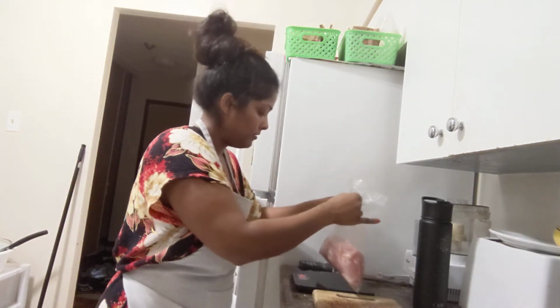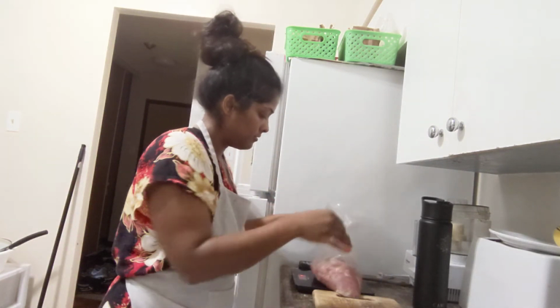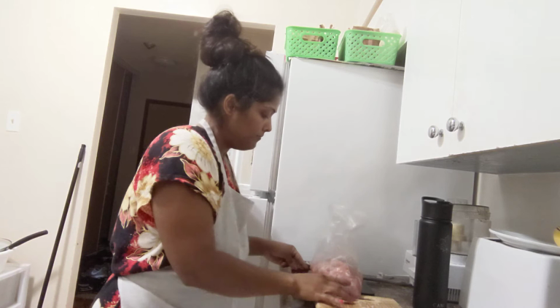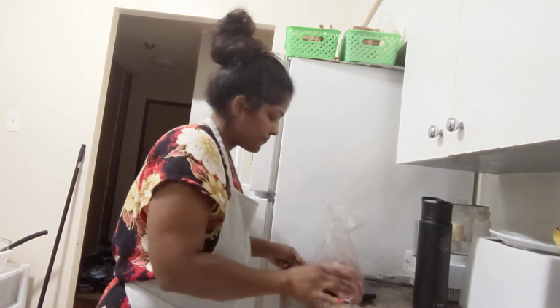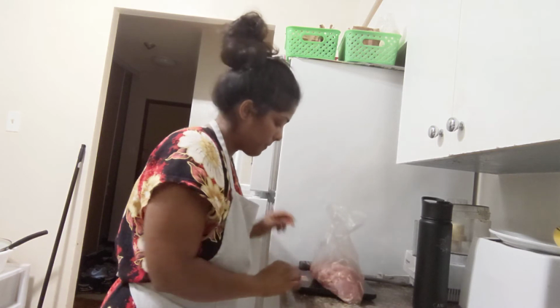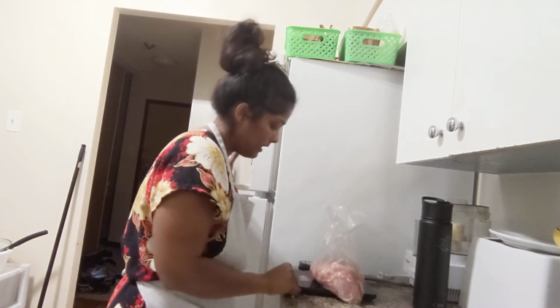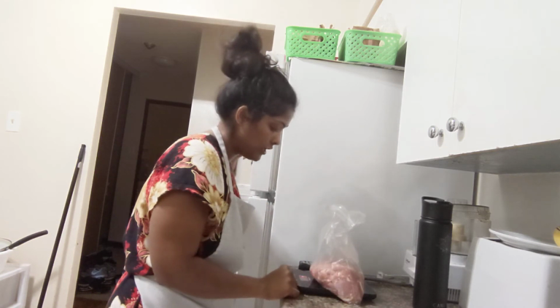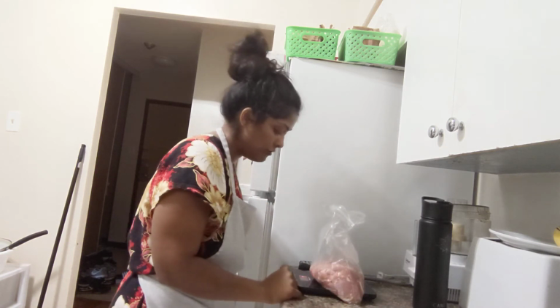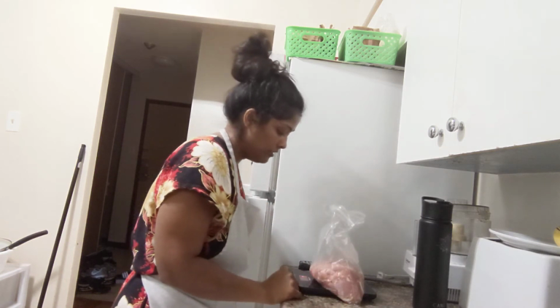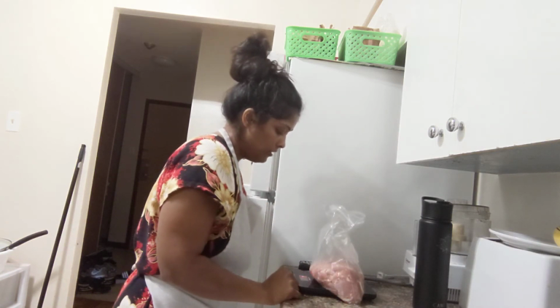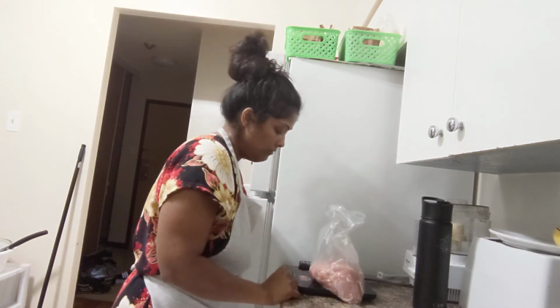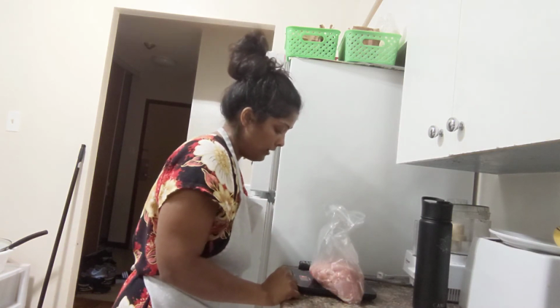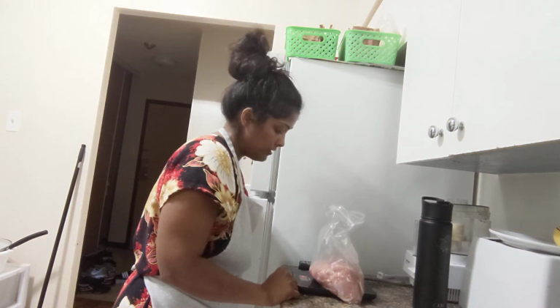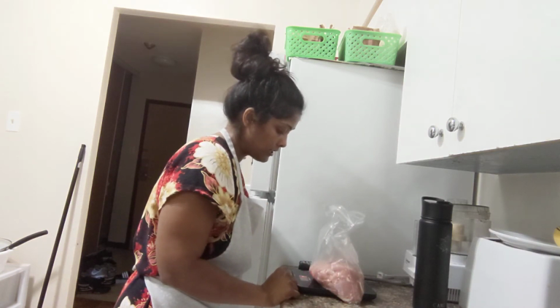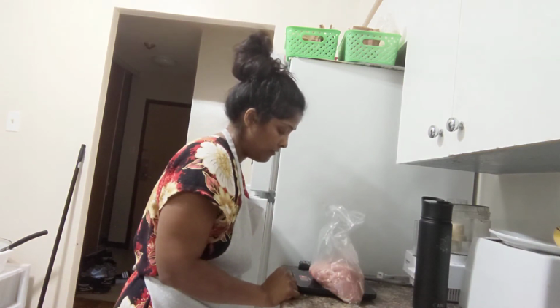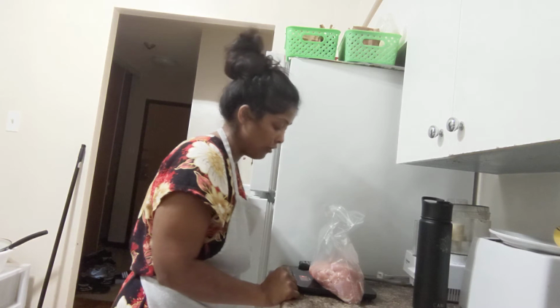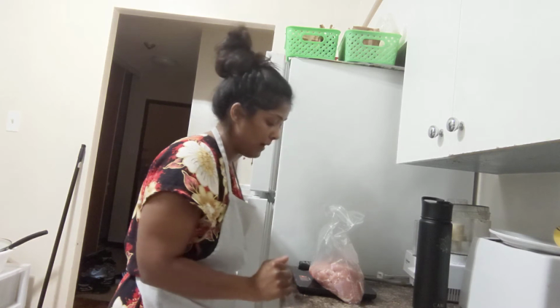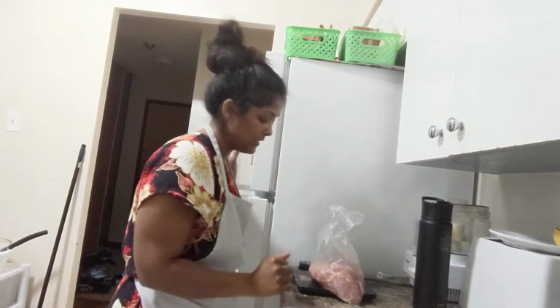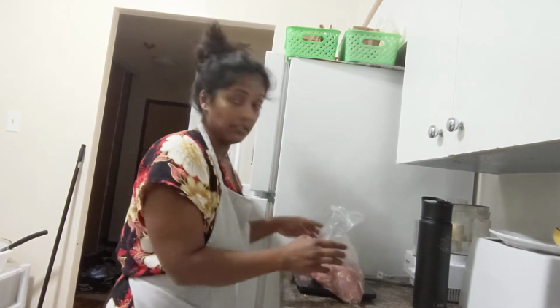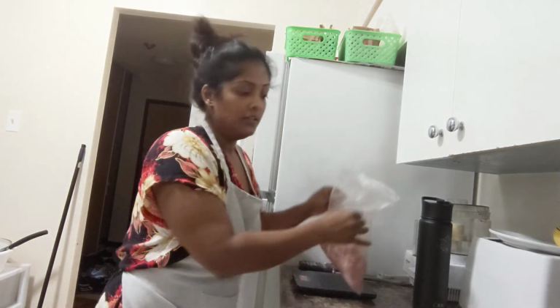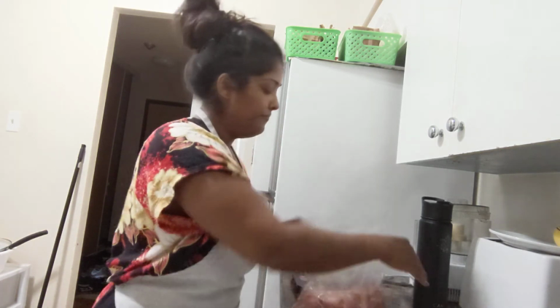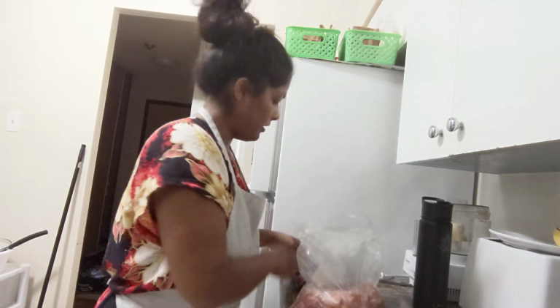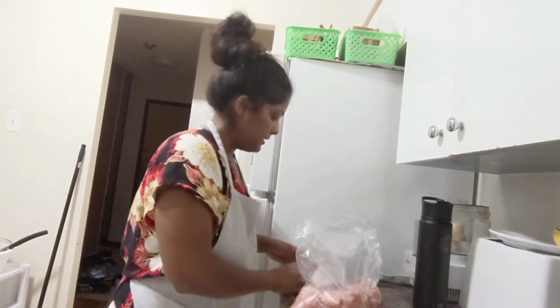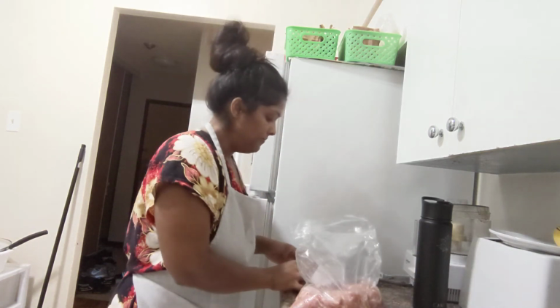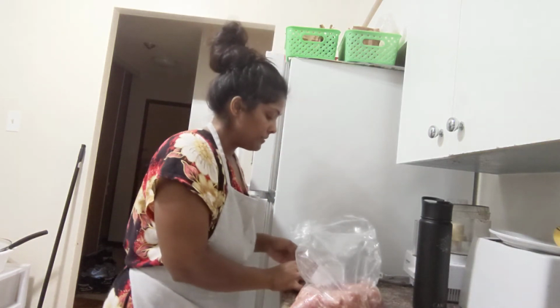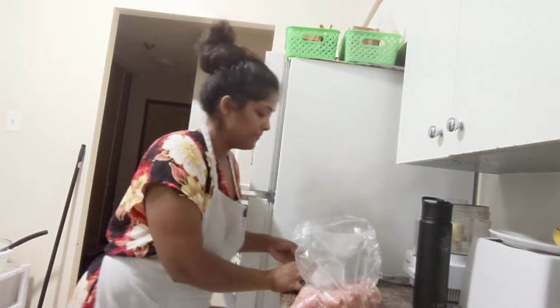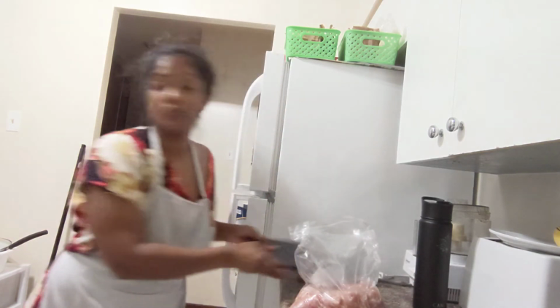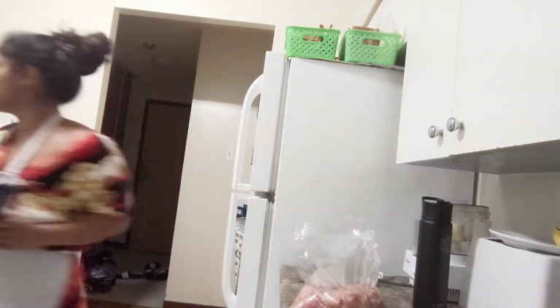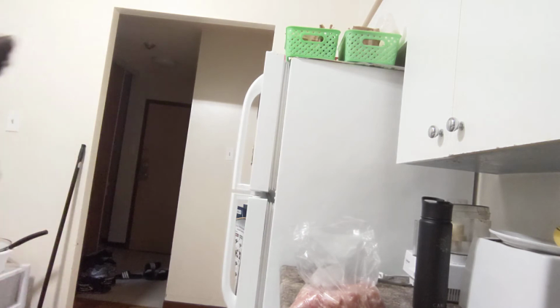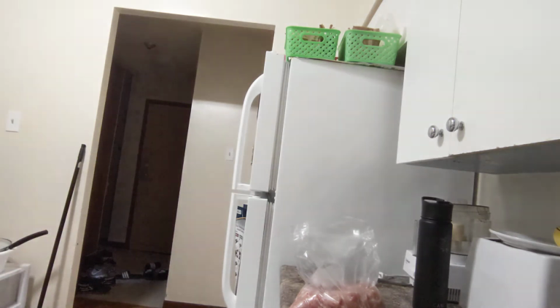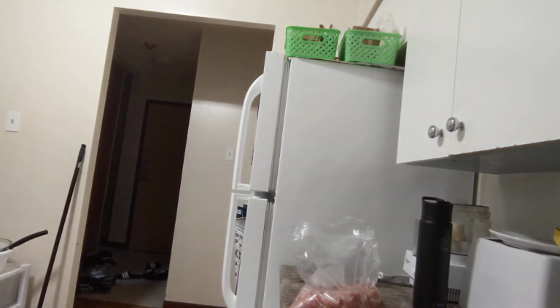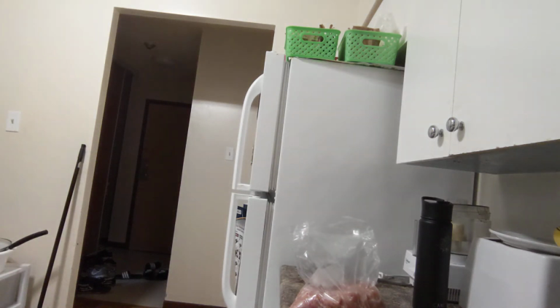I'm gonna use my scale — I'll put the bag on top and change the unit to pounds. It's two pounds and six ounces, all of this meat.